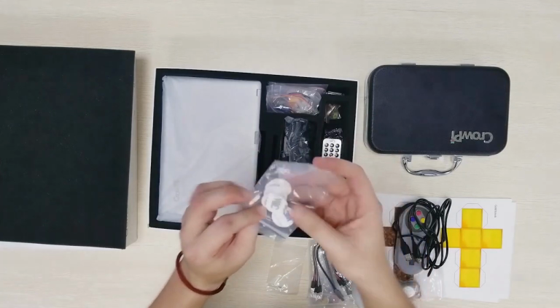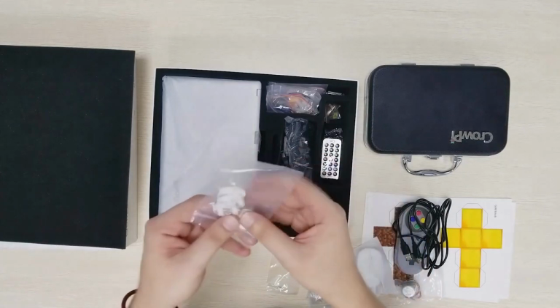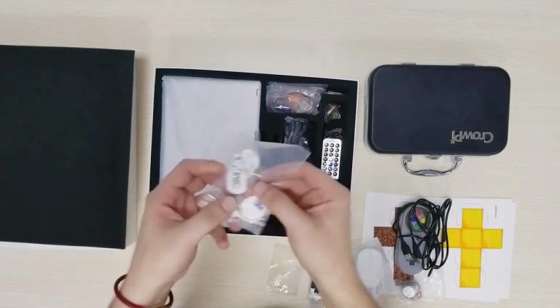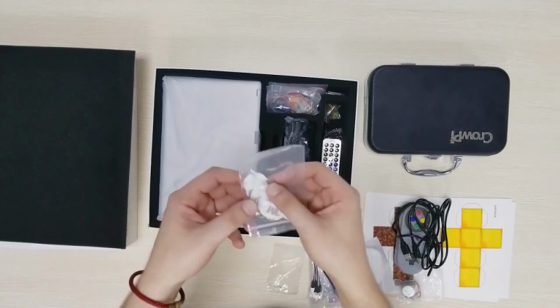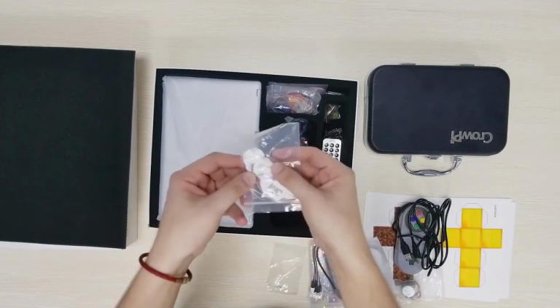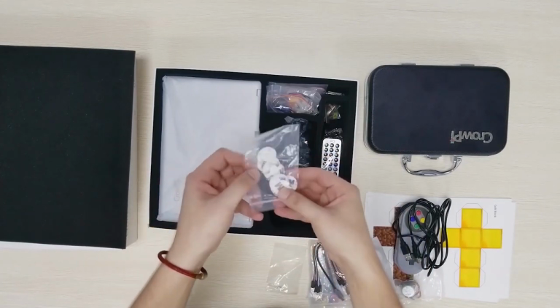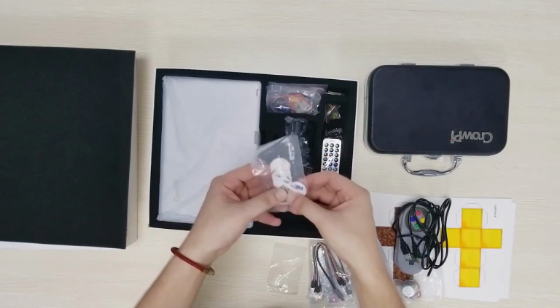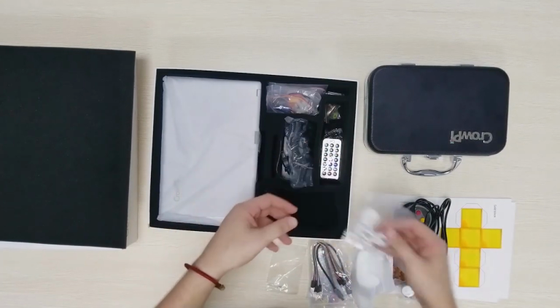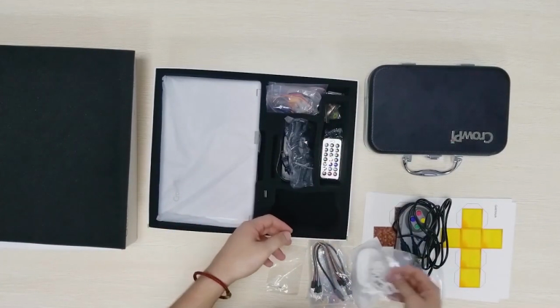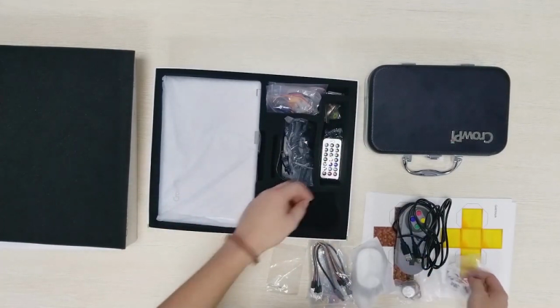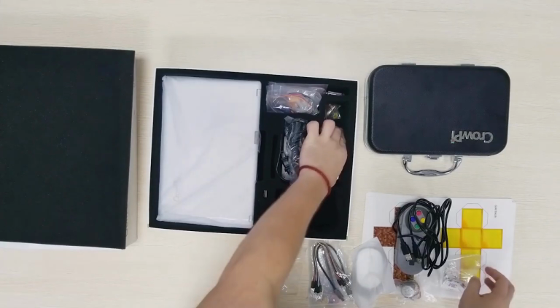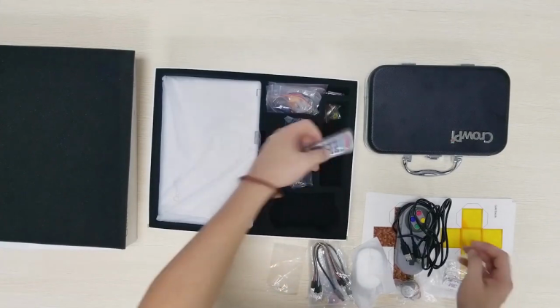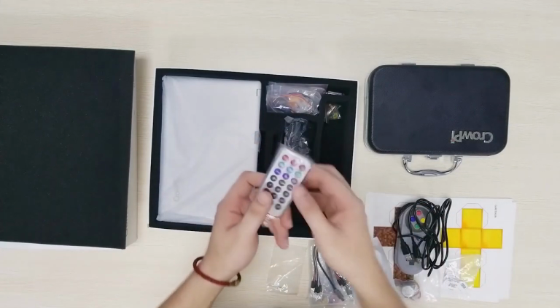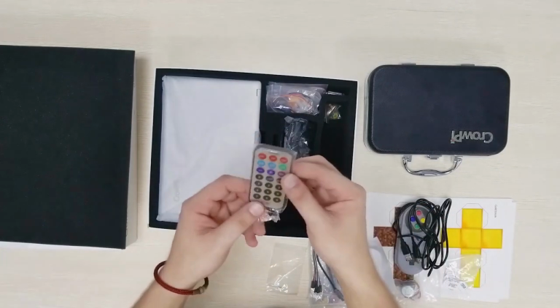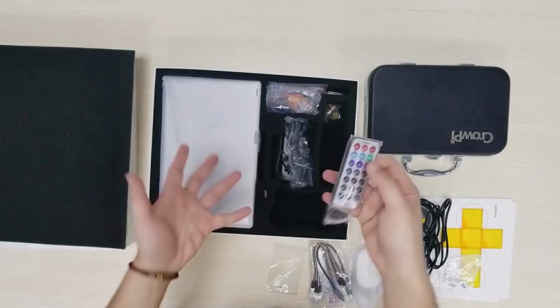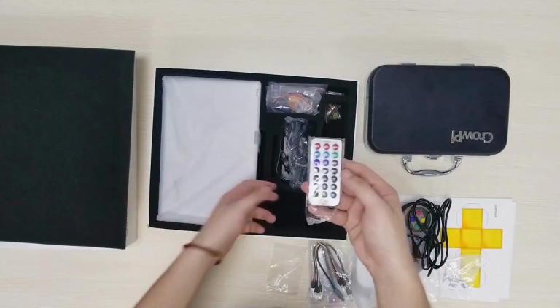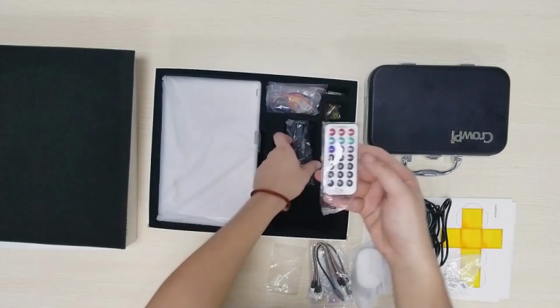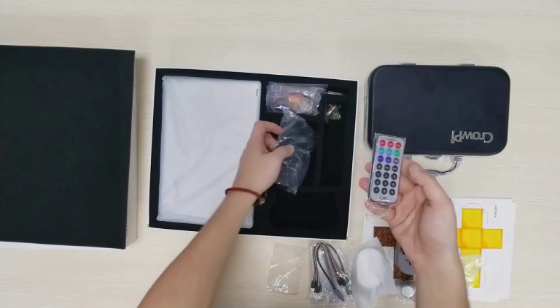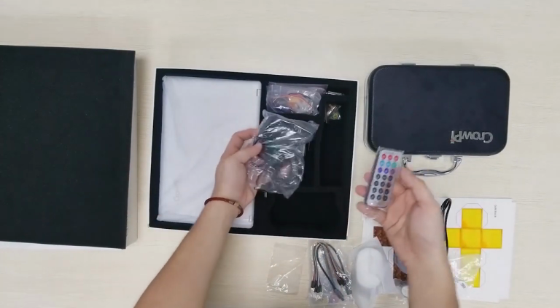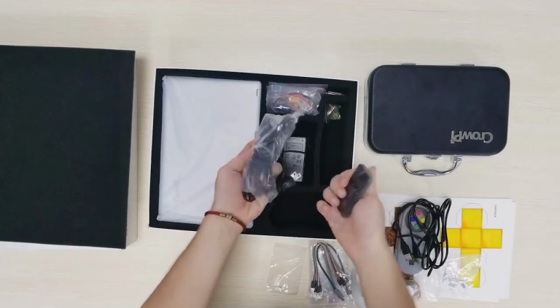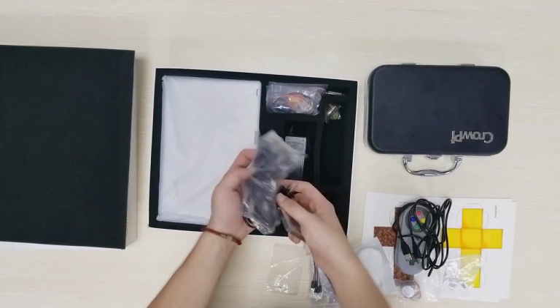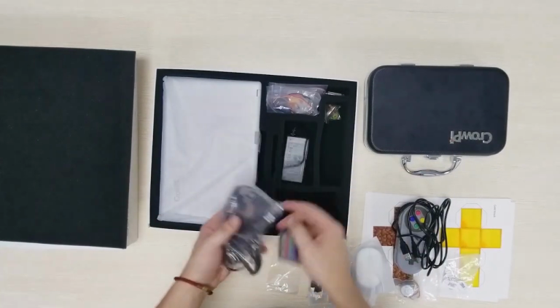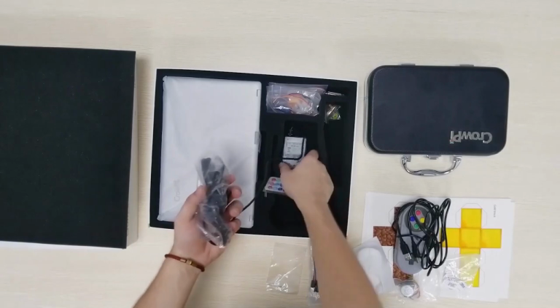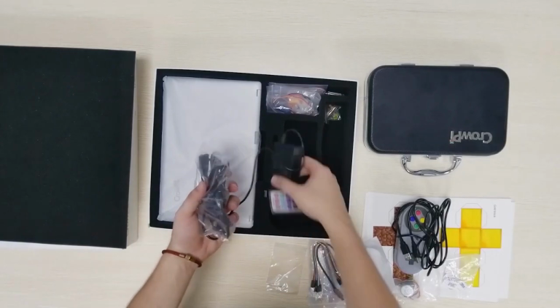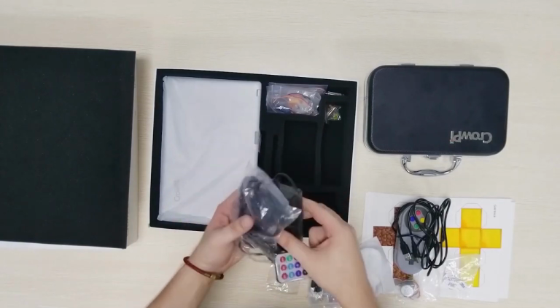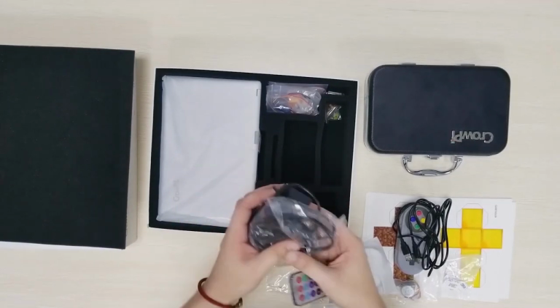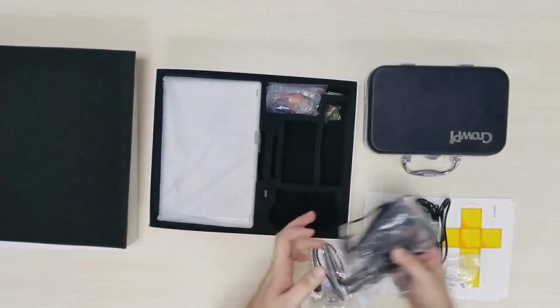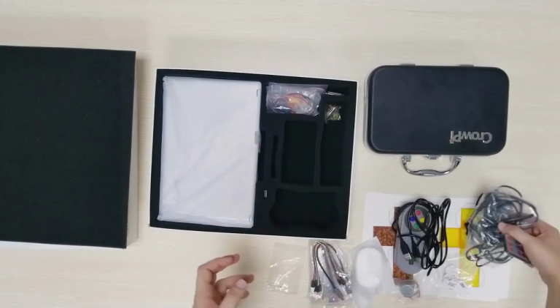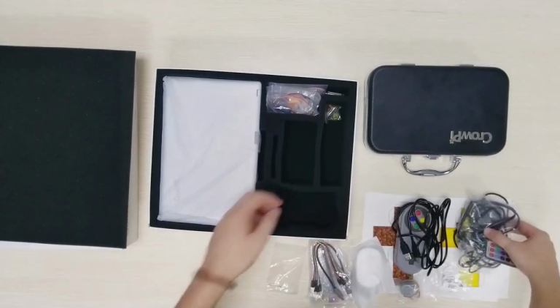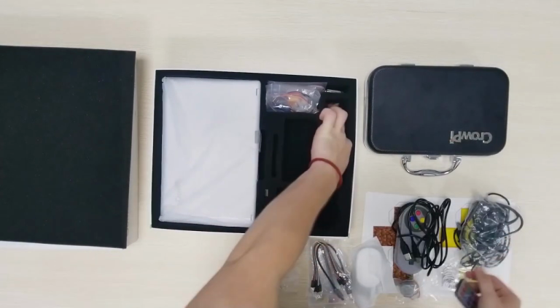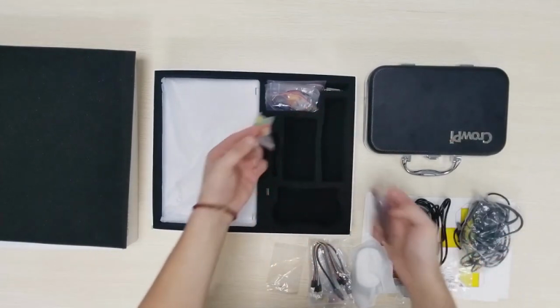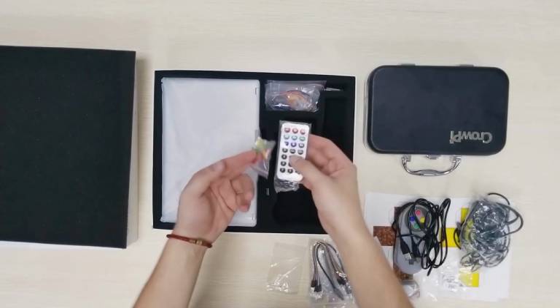Oh this is the NFC cards which you can see they are pretty nice. Alright a remote — IR remote controller, necessary for a lot of projects. Here we have the power cable, LEDs.